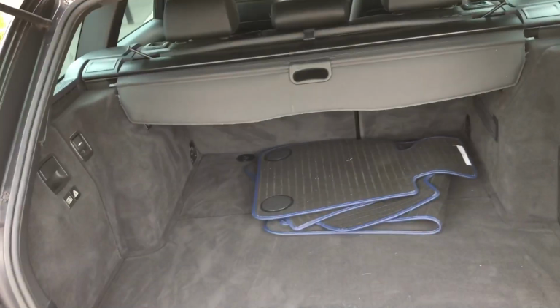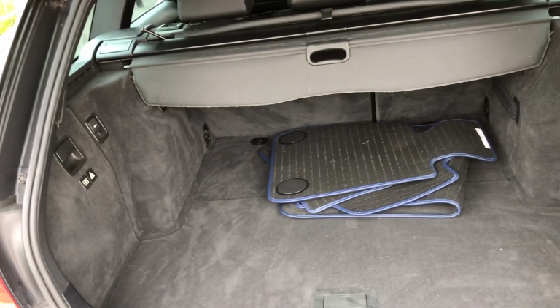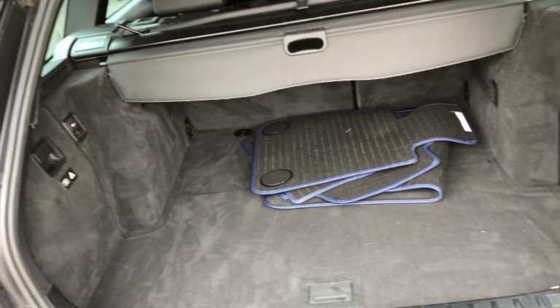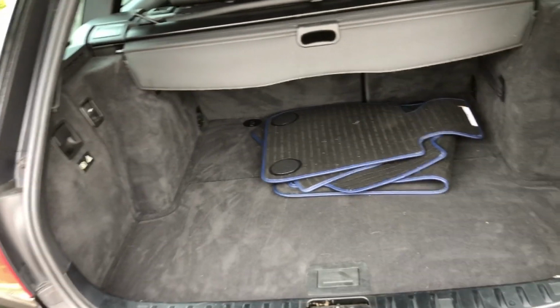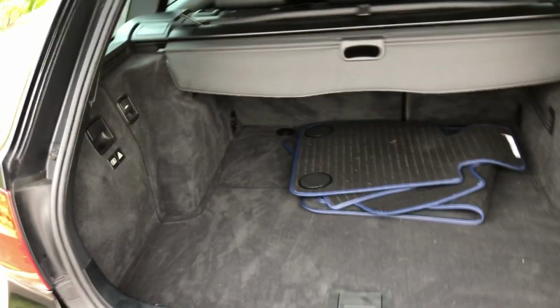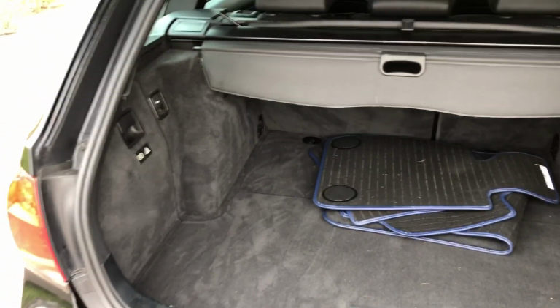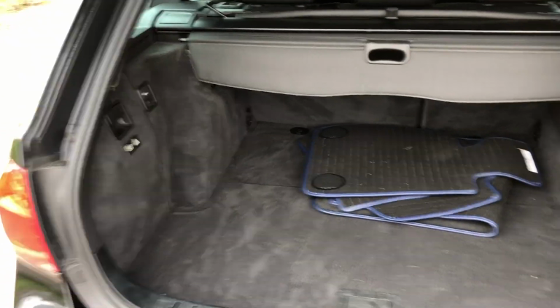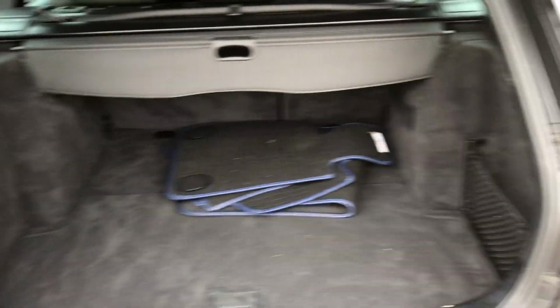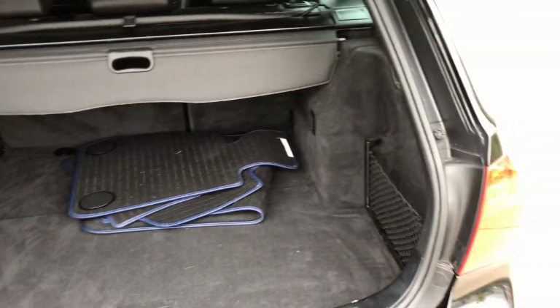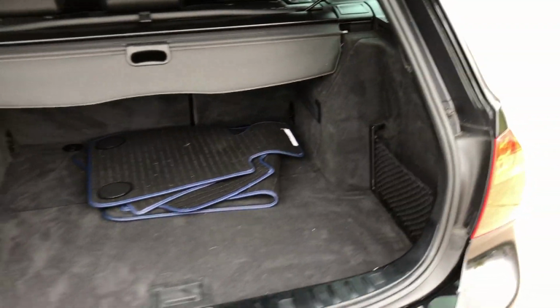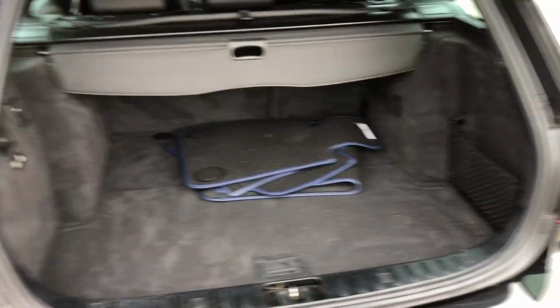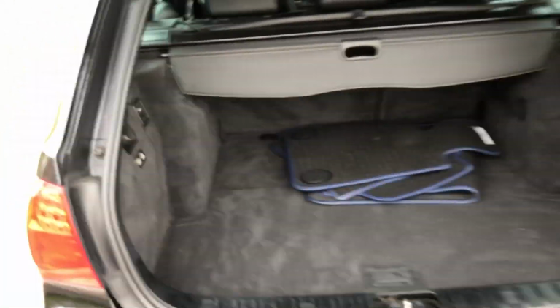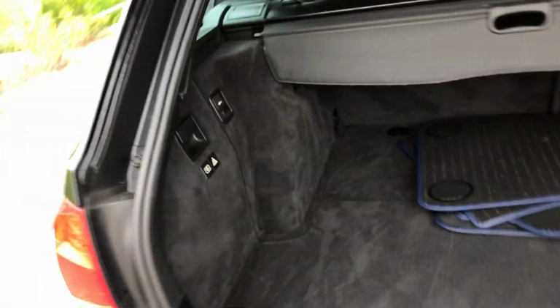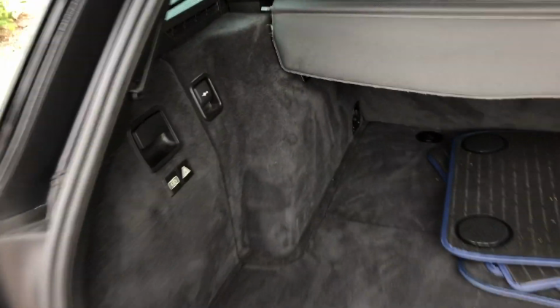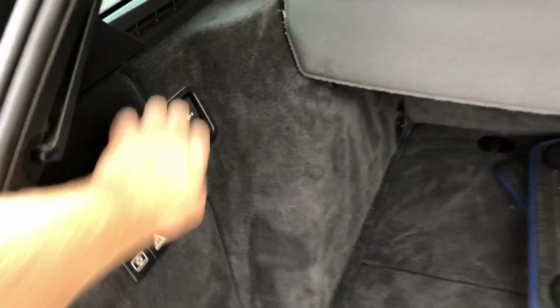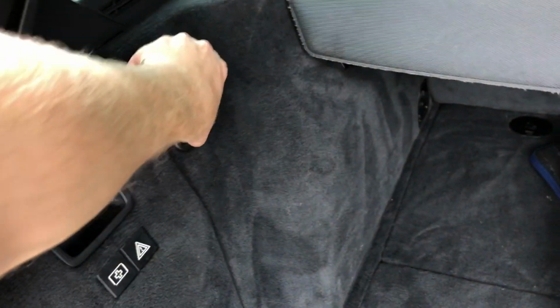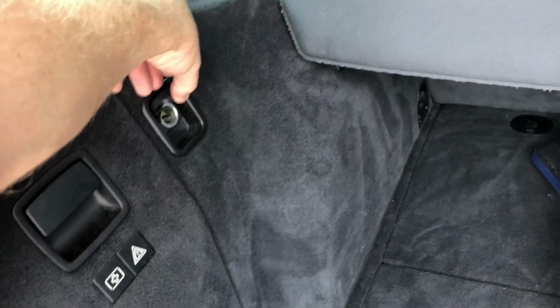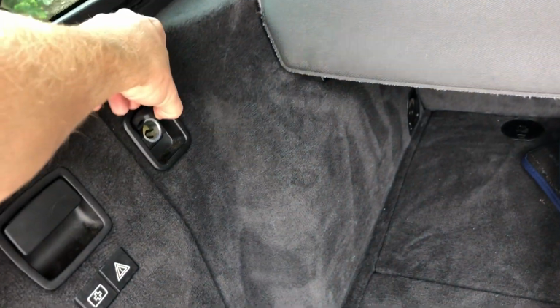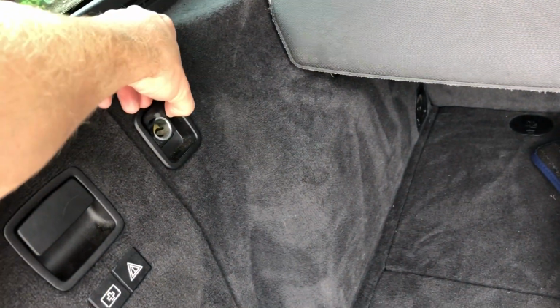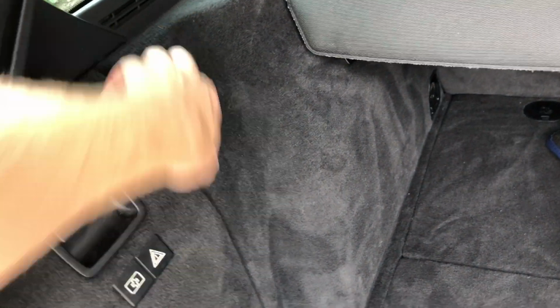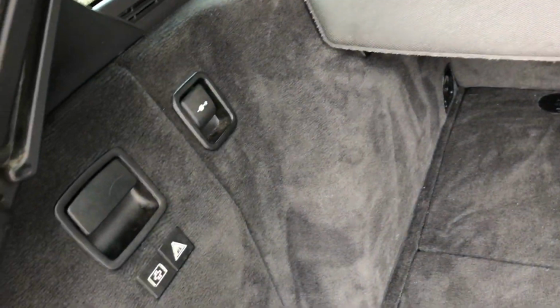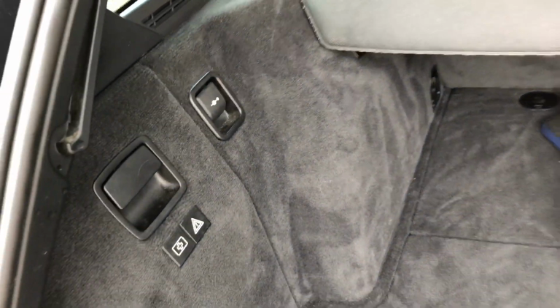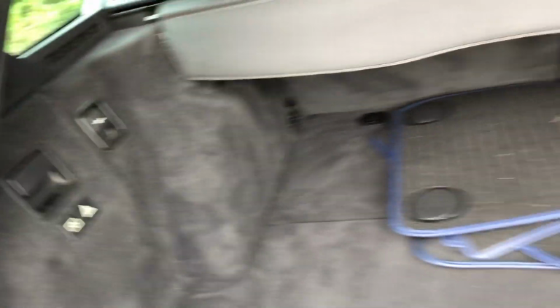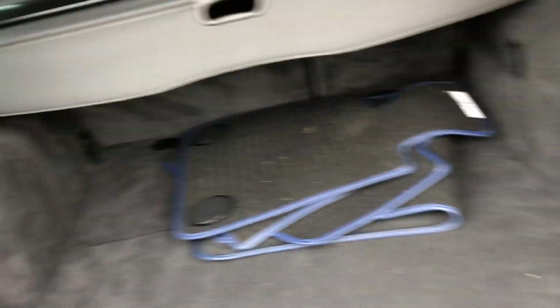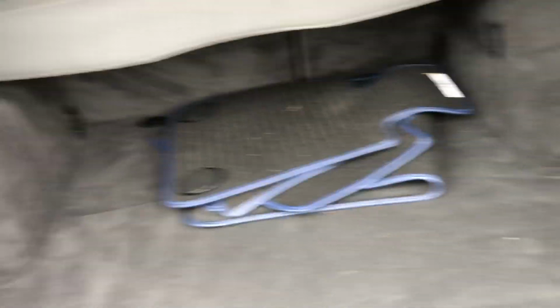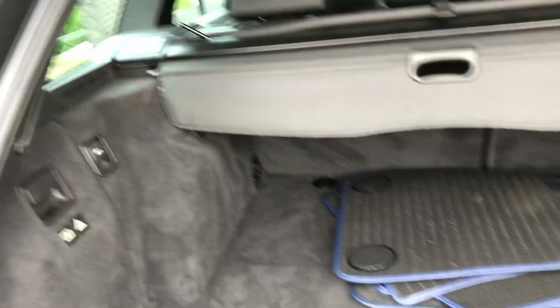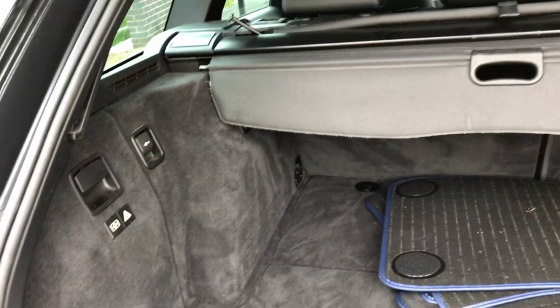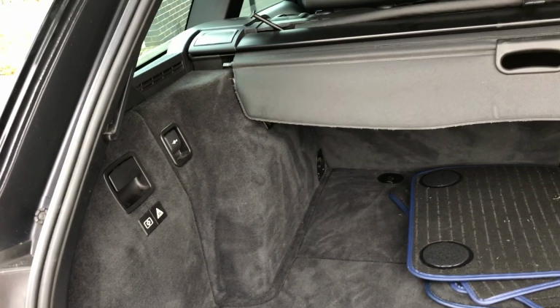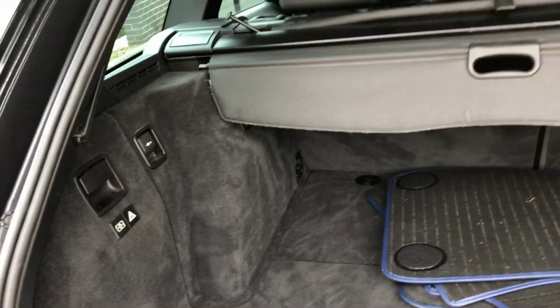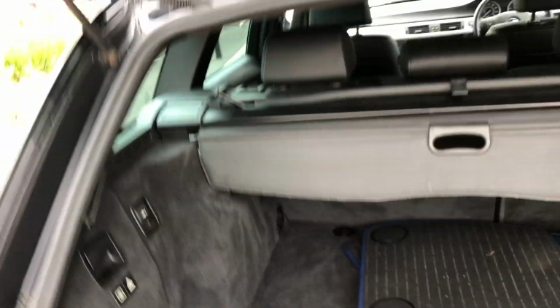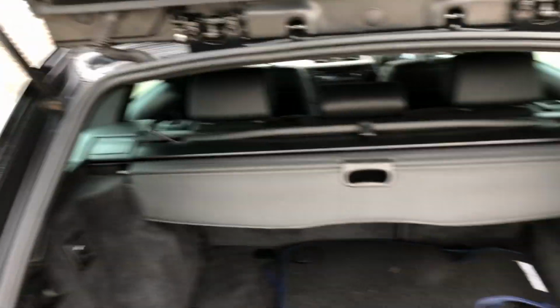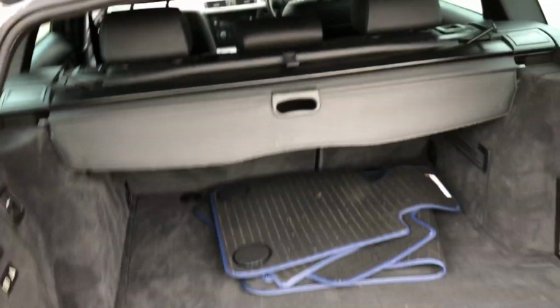Once the boot's fully open it's quite a large spacious boot with split folding rear seats. It's got a 12-volt socket supply, got all the tool pack, first aid kit etc., all in the vehicle.